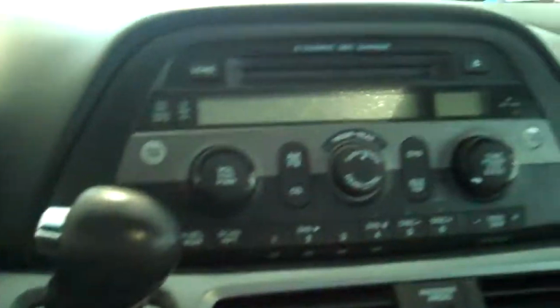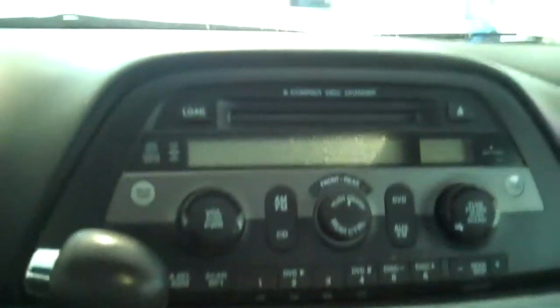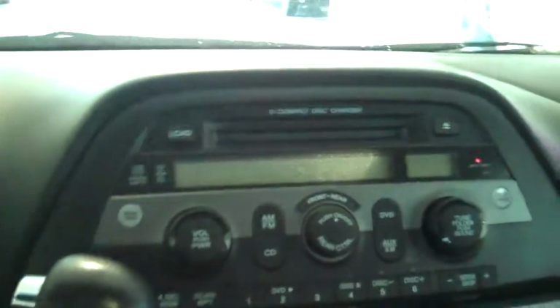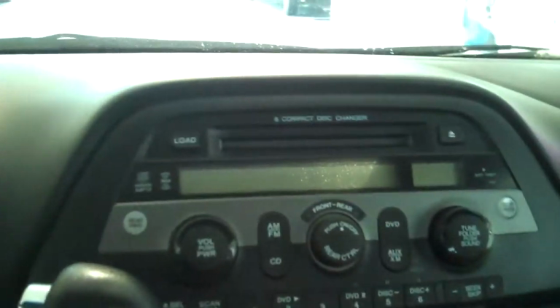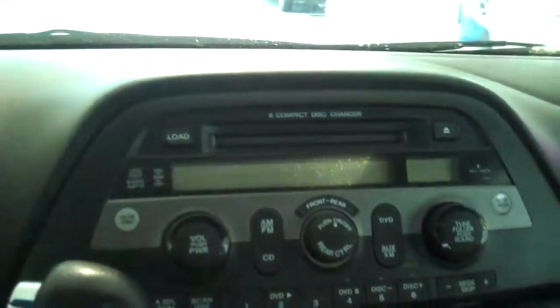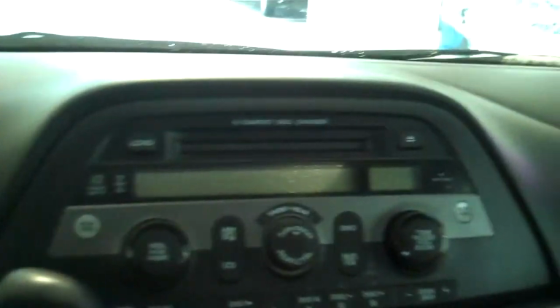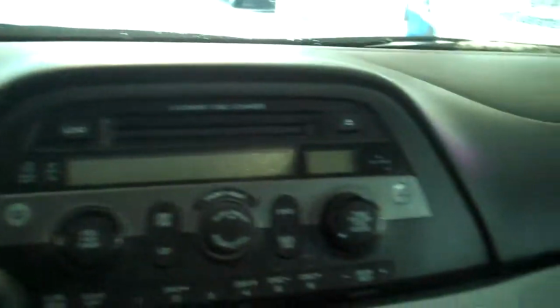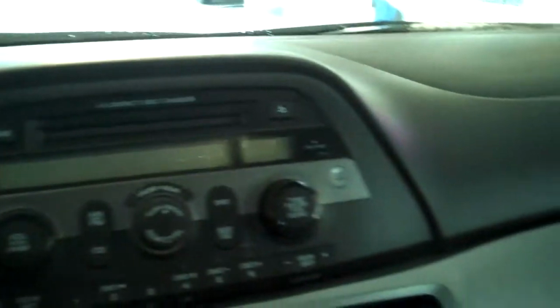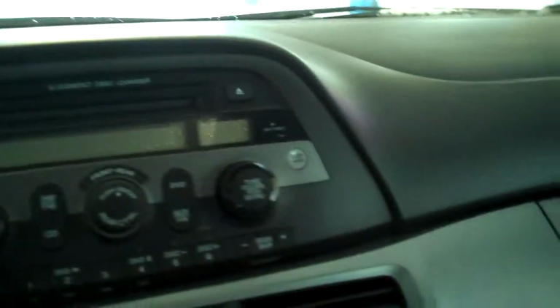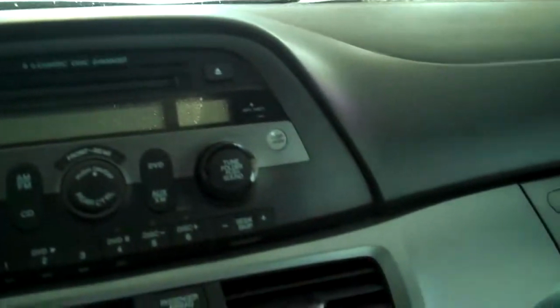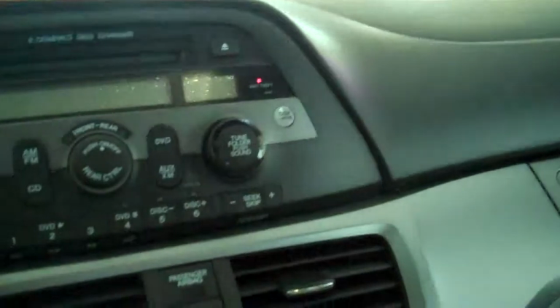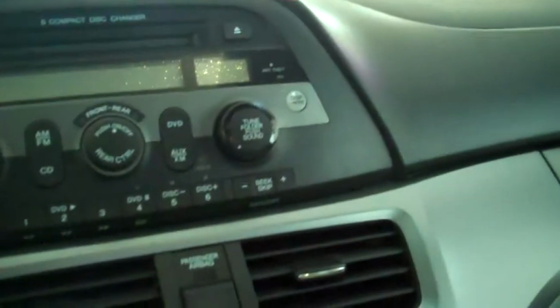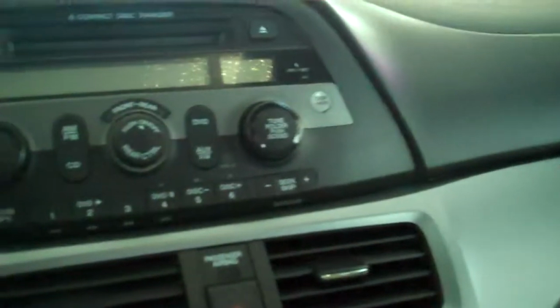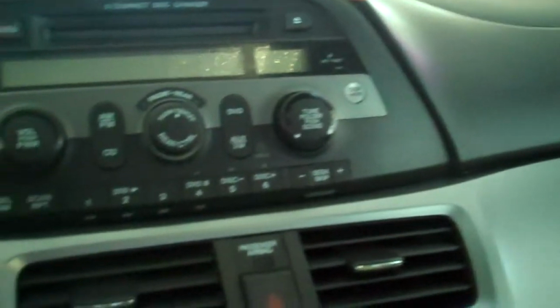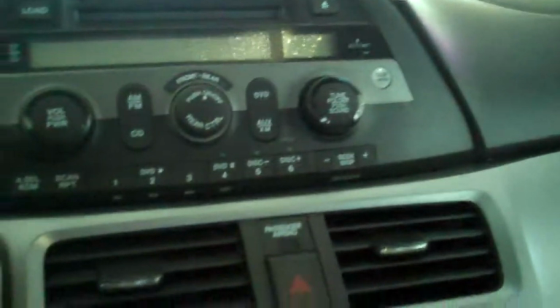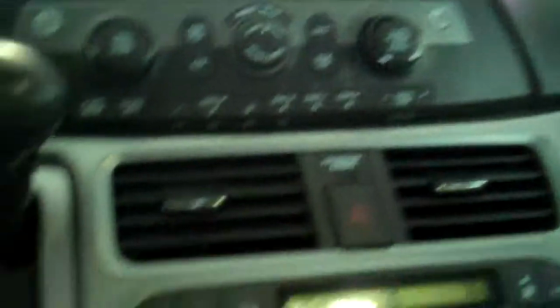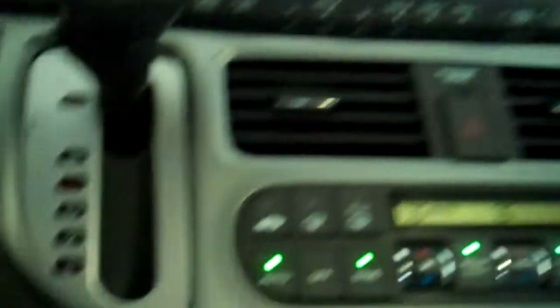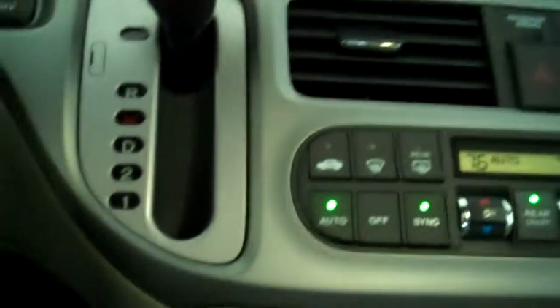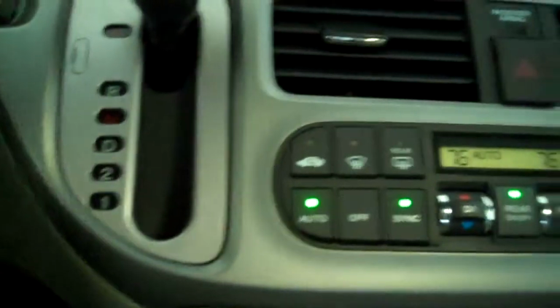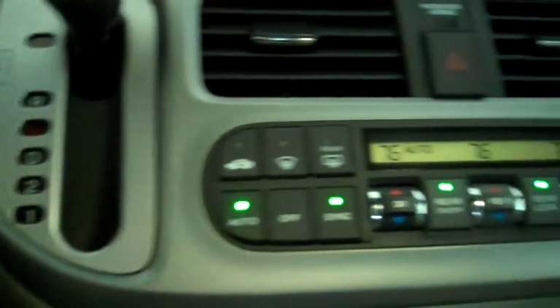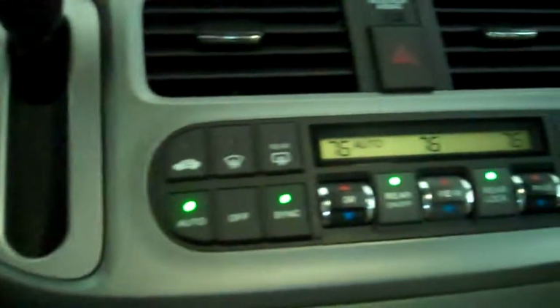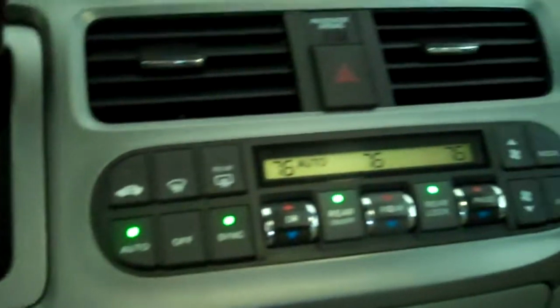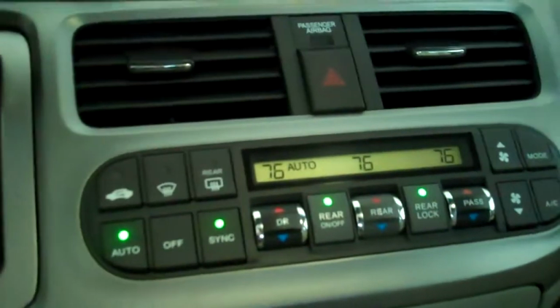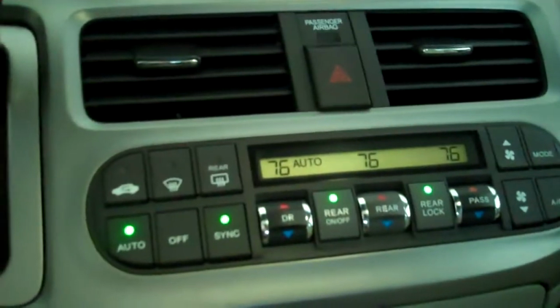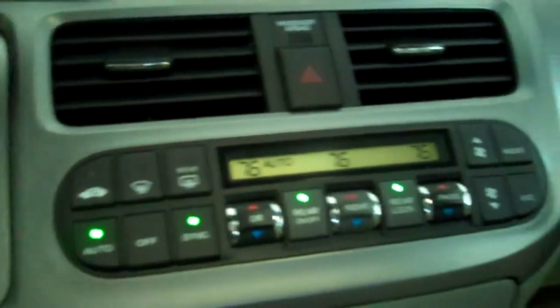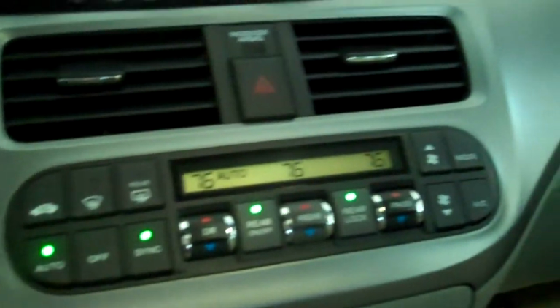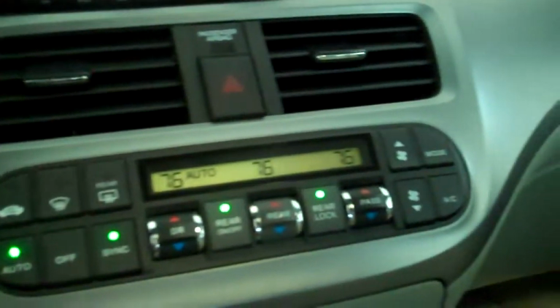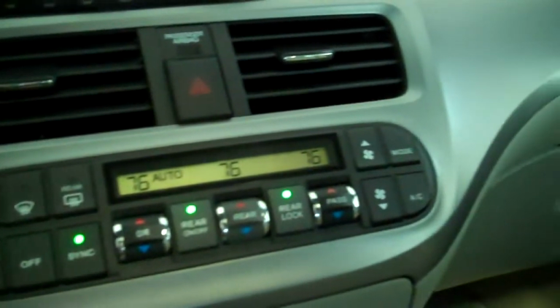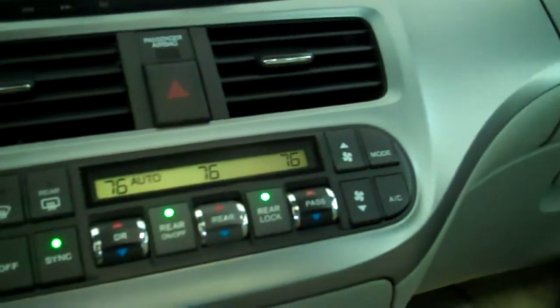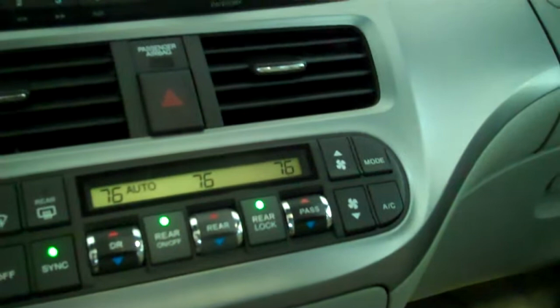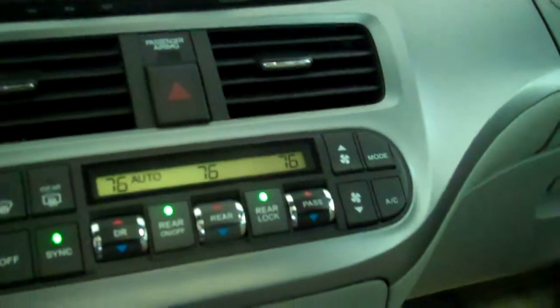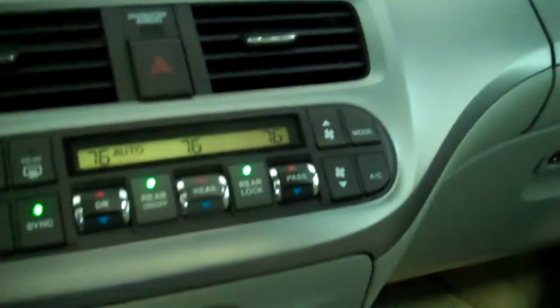6-disc CD changer with MP3 formatting, automatic climate control for the passenger, driver, and rear seat.